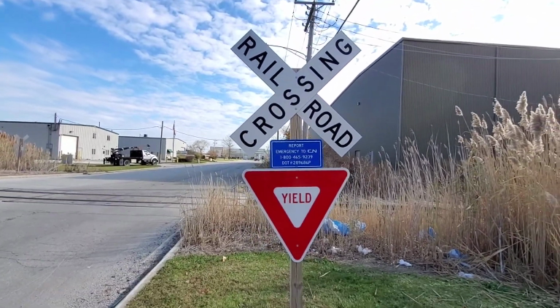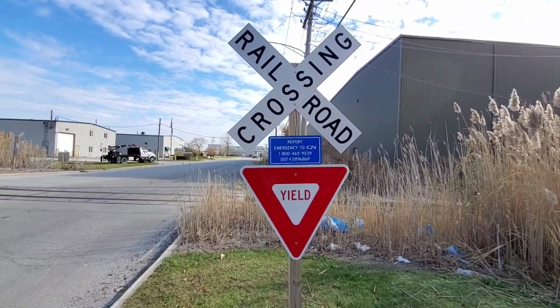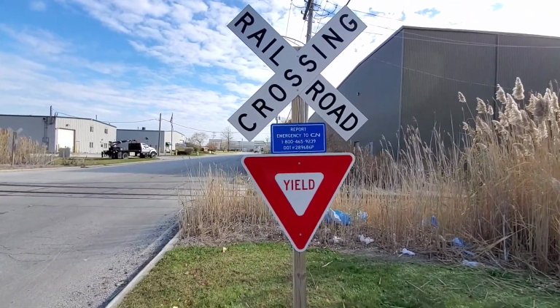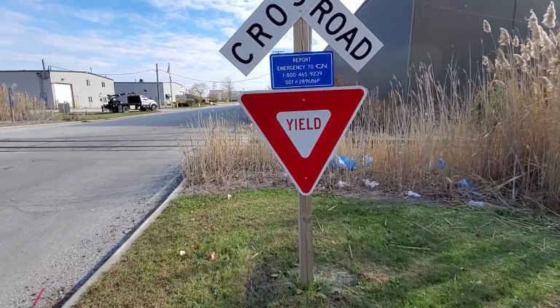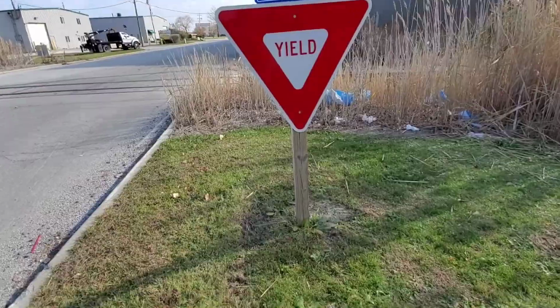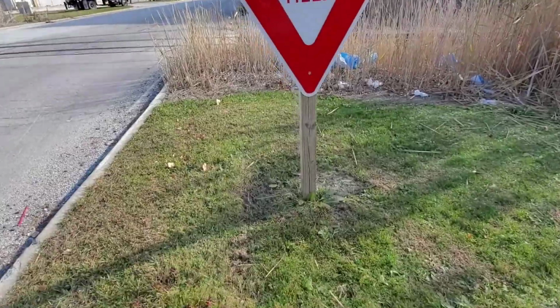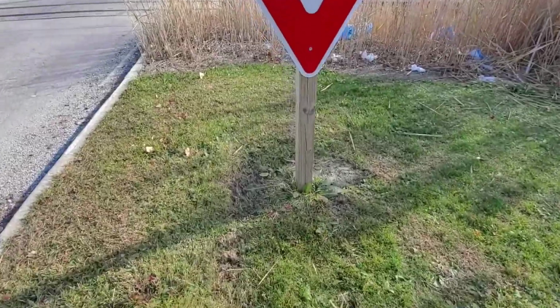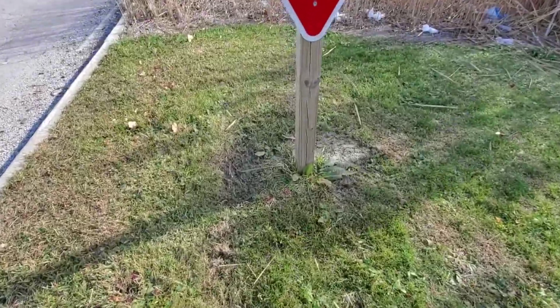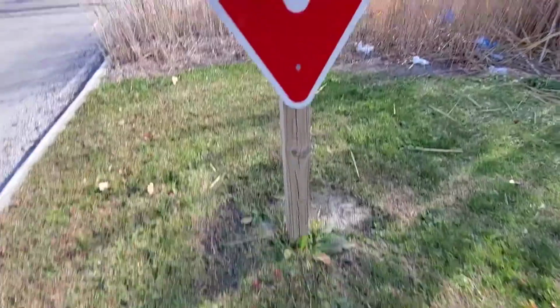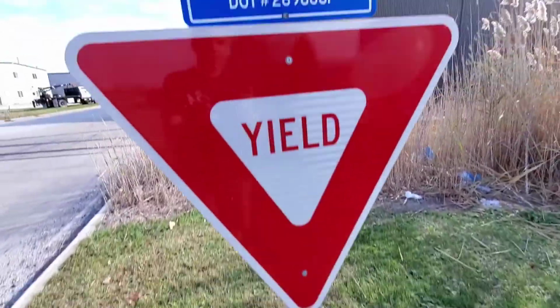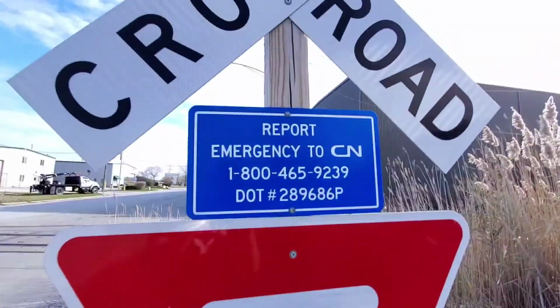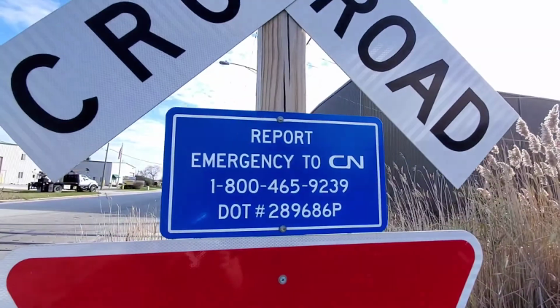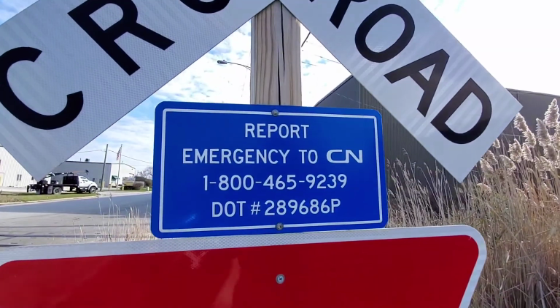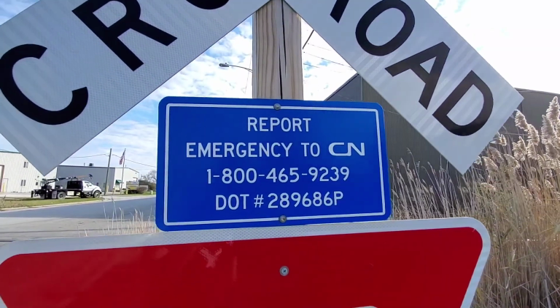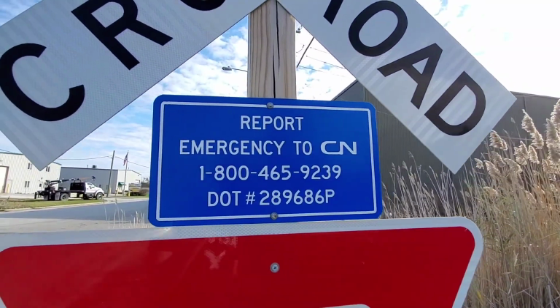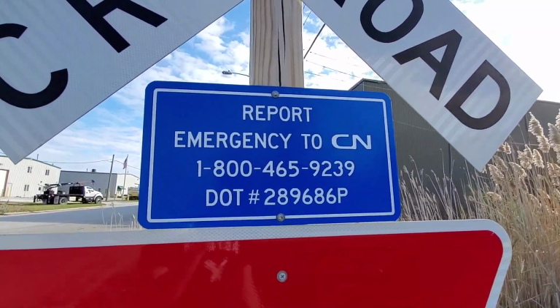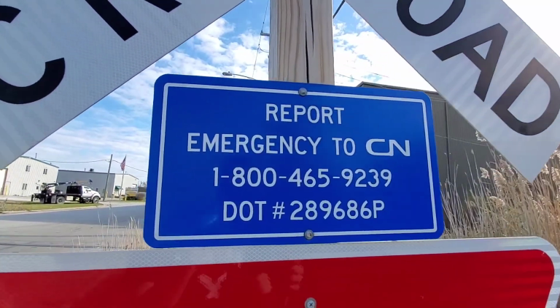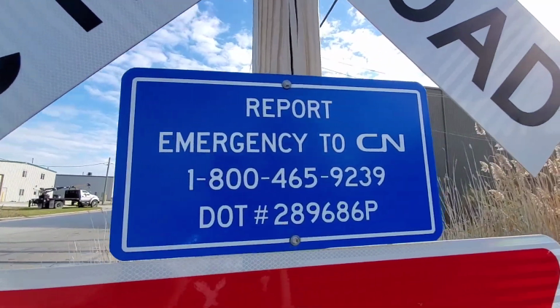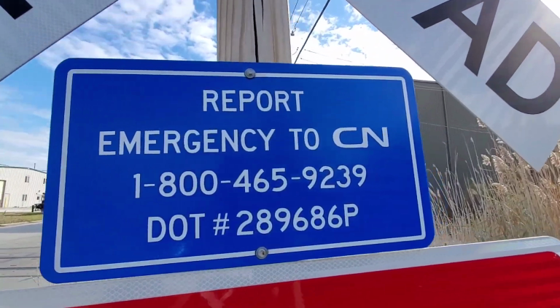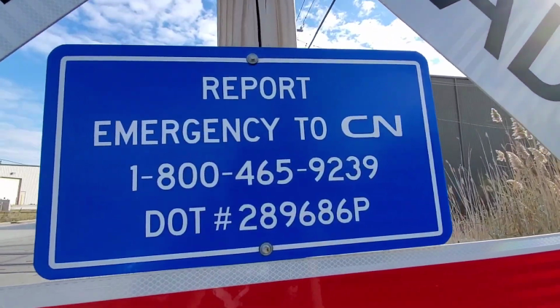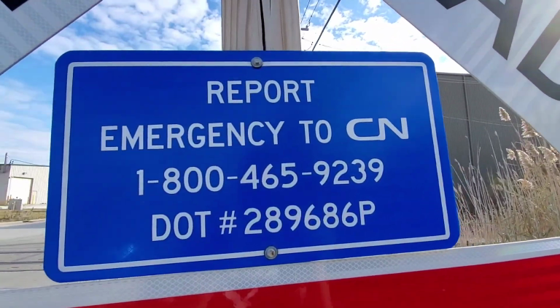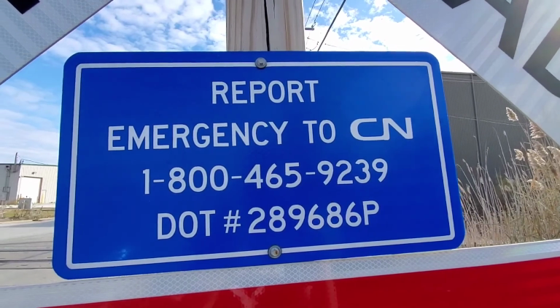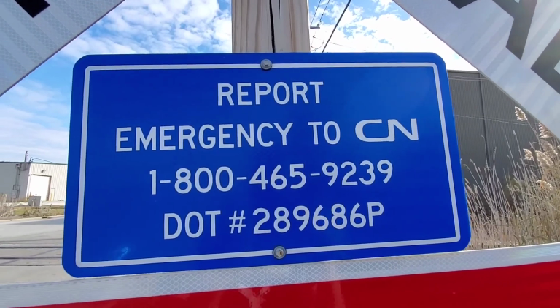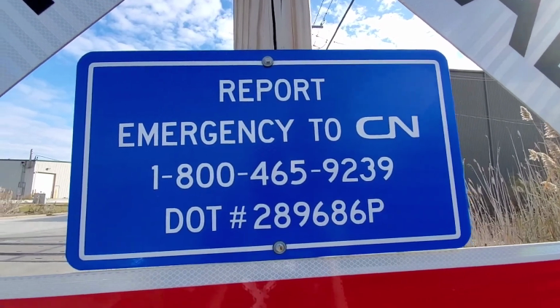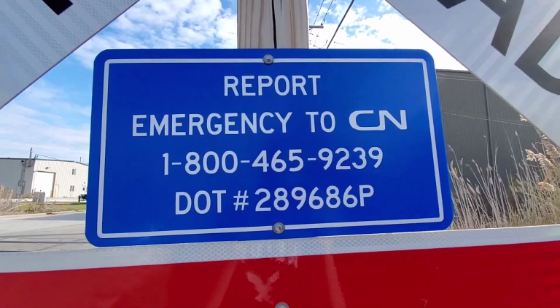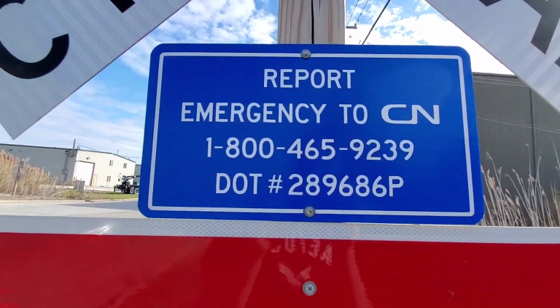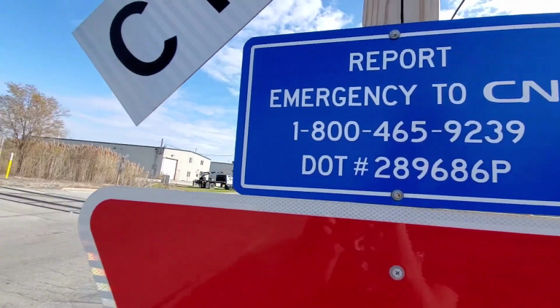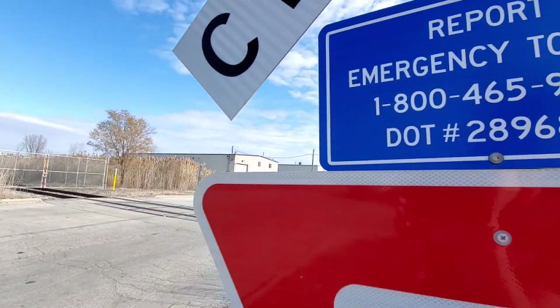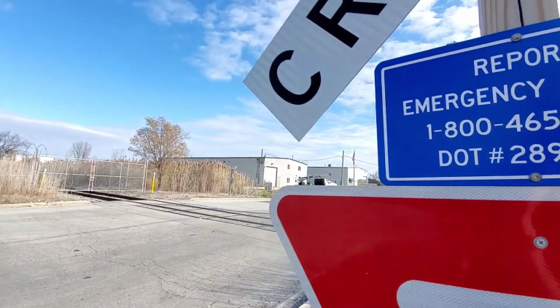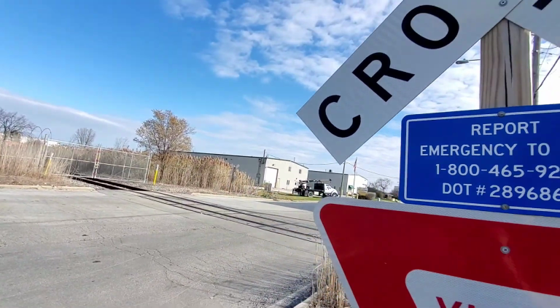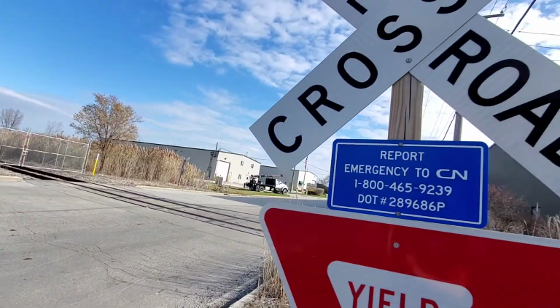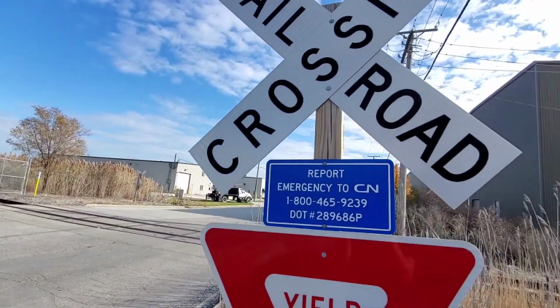Here's the first one. This crossing is actually new — I'm pretty sure this didn't even exist not too long ago, because on maps it's not even there. I'm pretty sure this is a new spur.